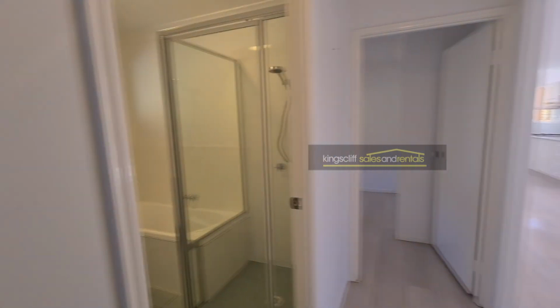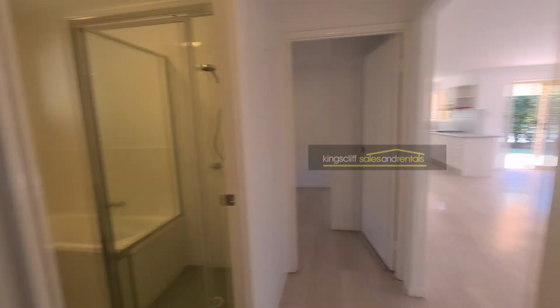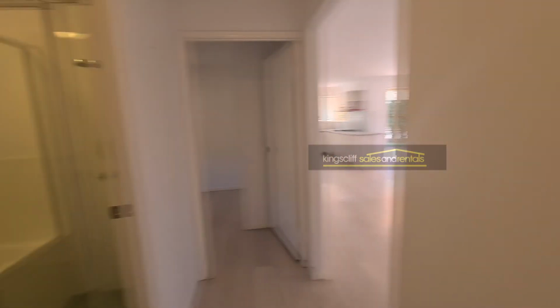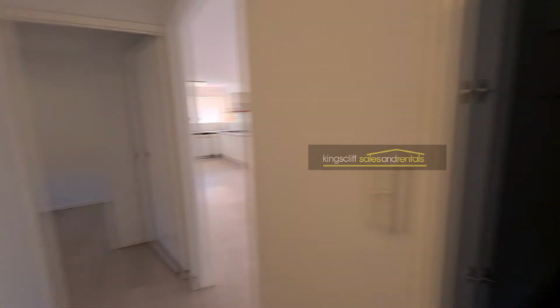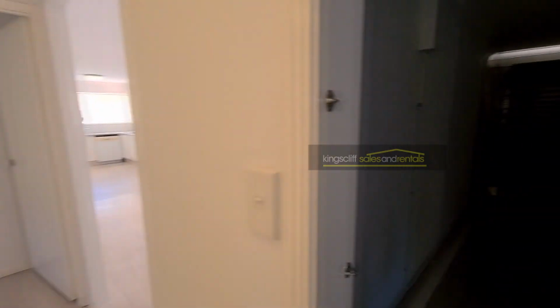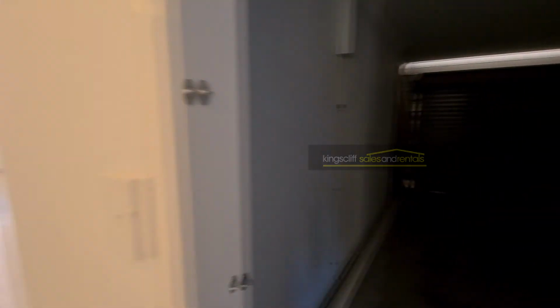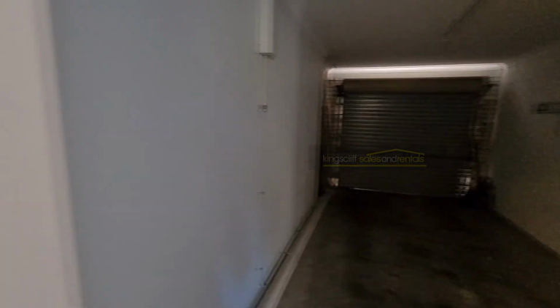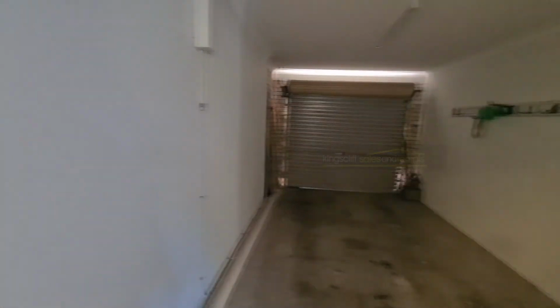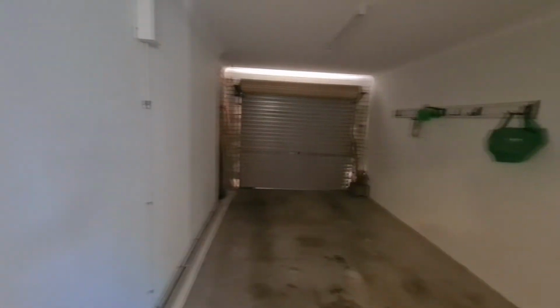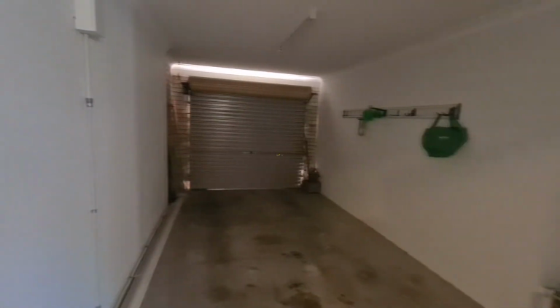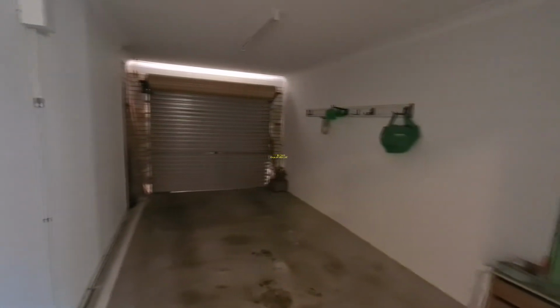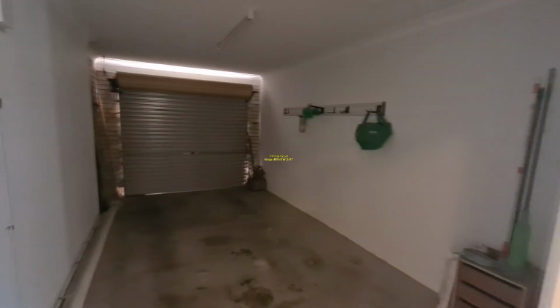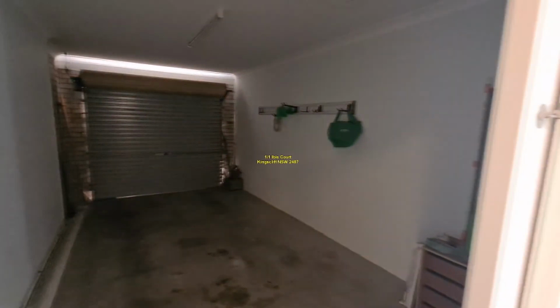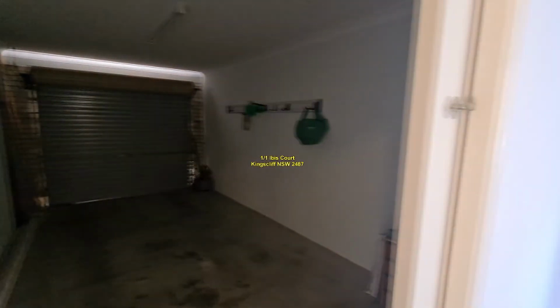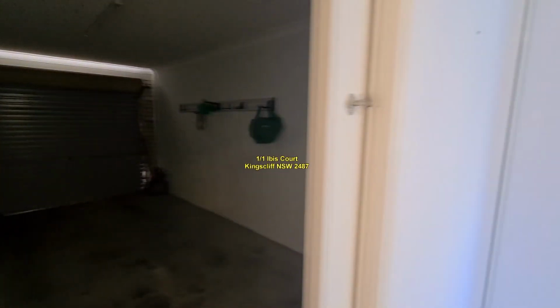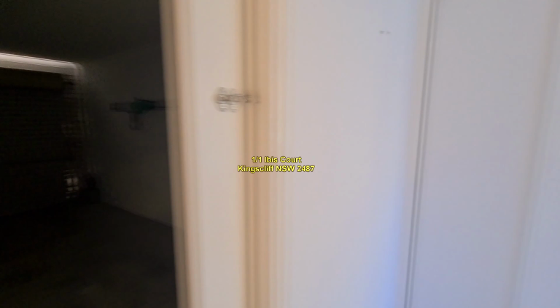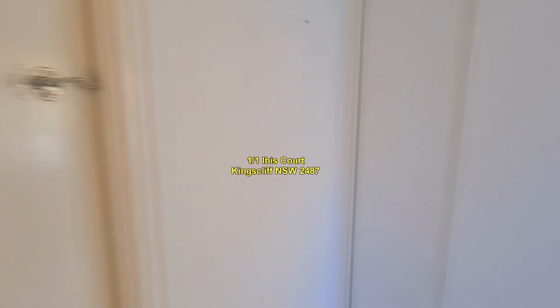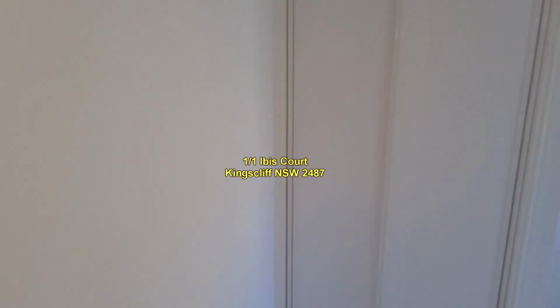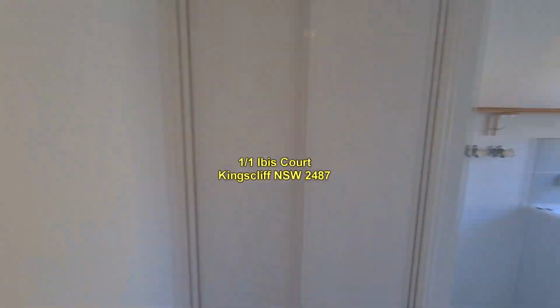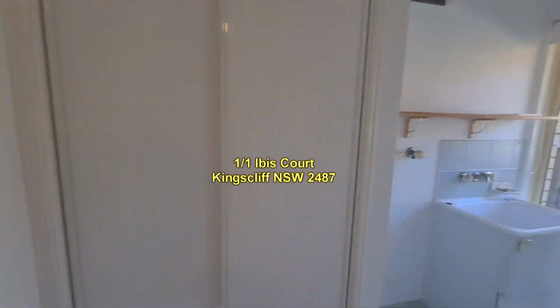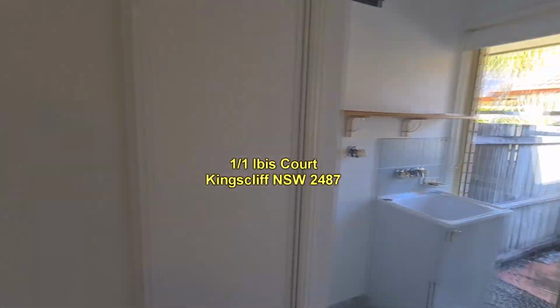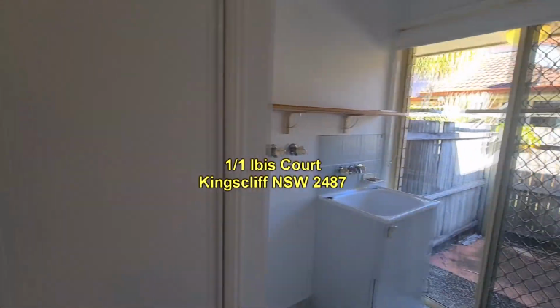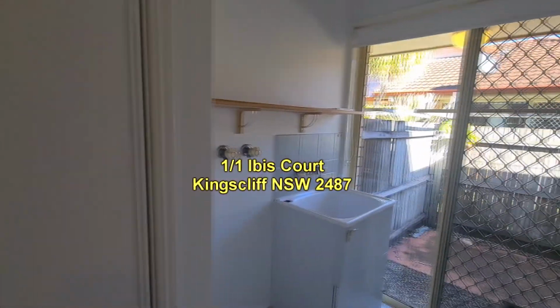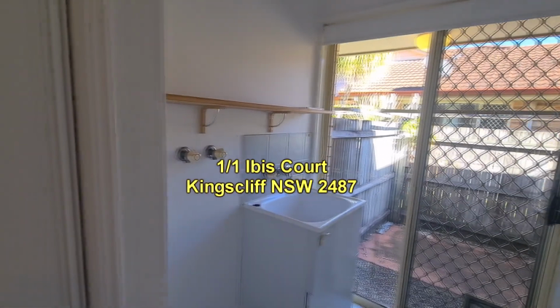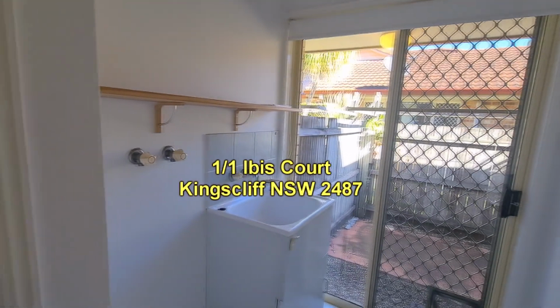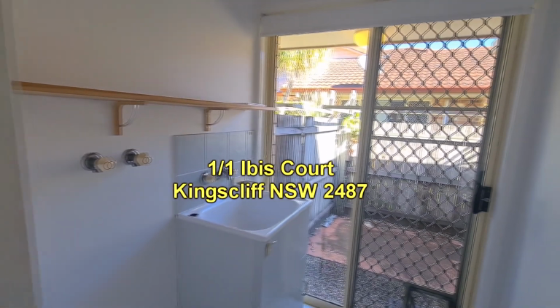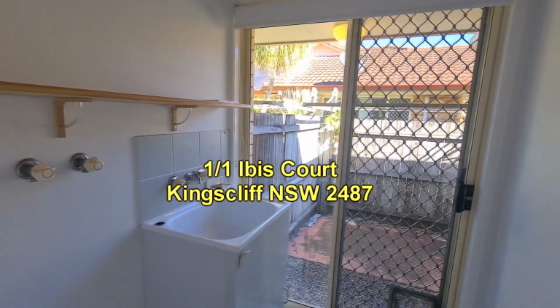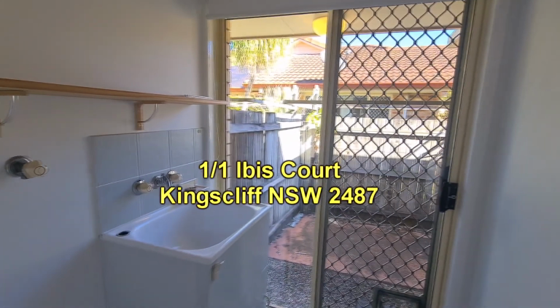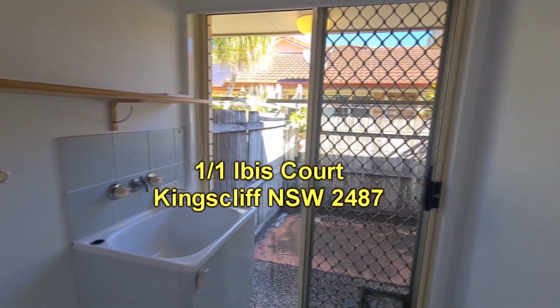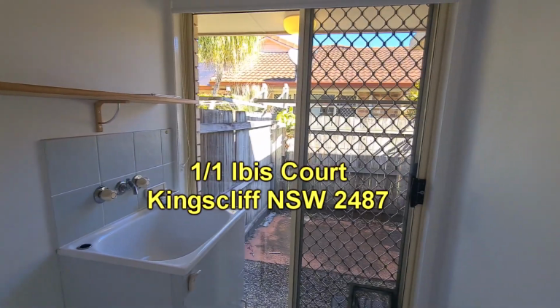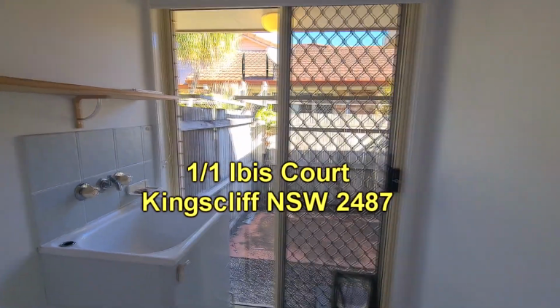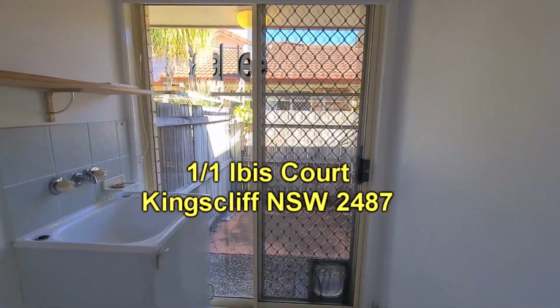There's internal access to the remote control garage, which is in addition to the car space. There's also another linen cupboard and a laundry with easy access to the clothesline at the rear of the property.